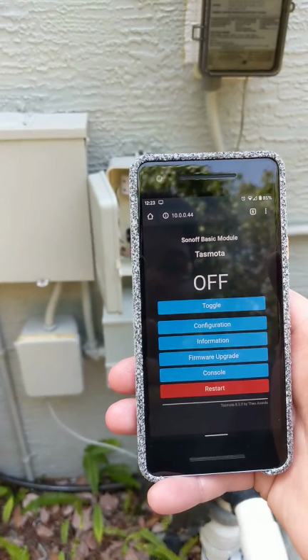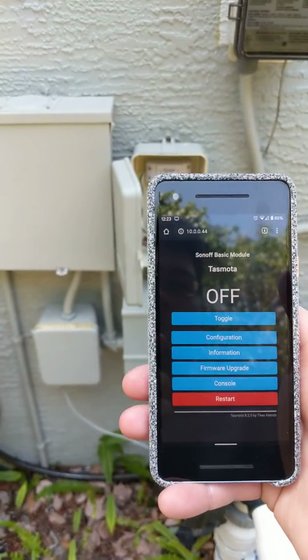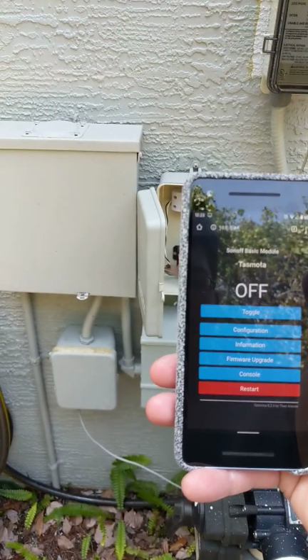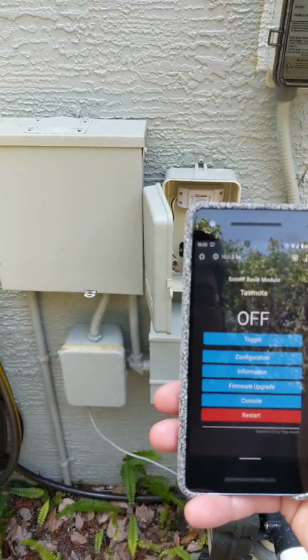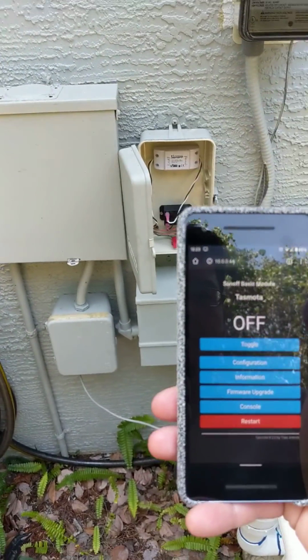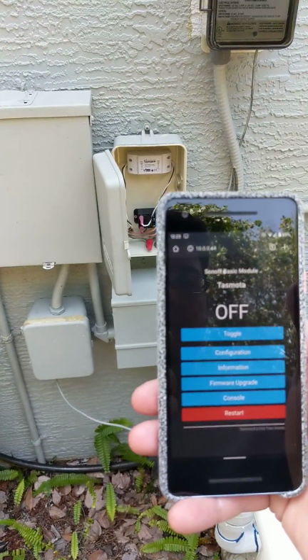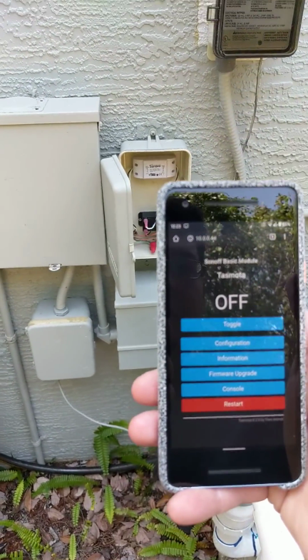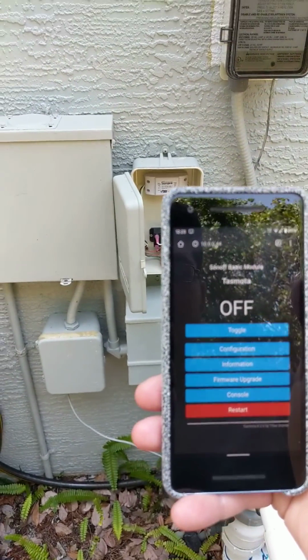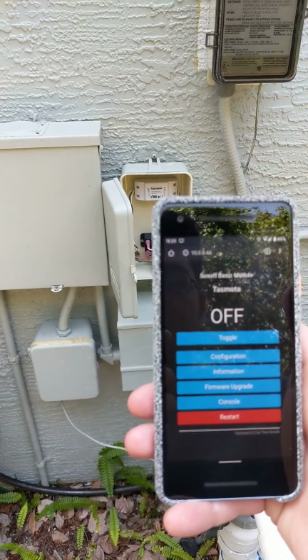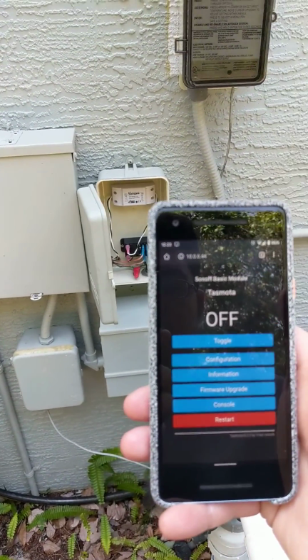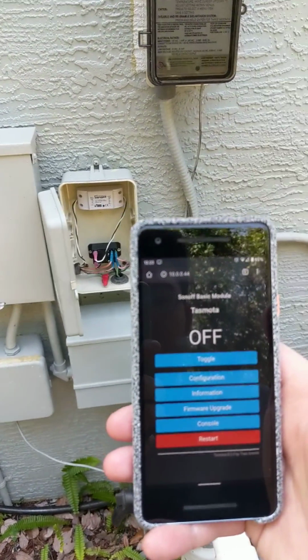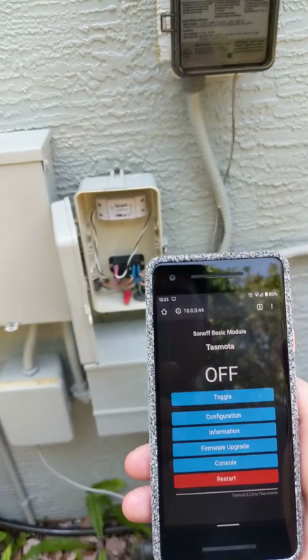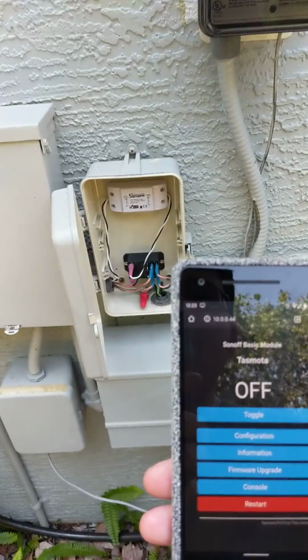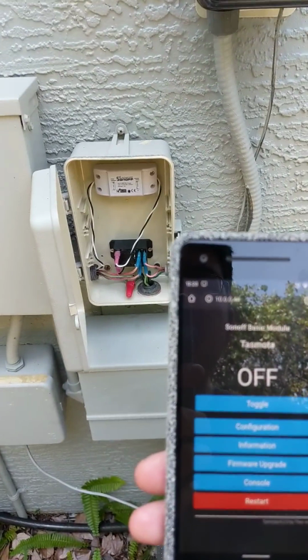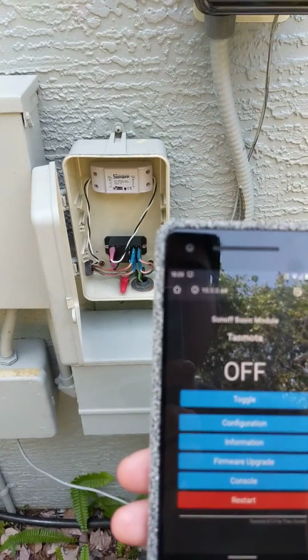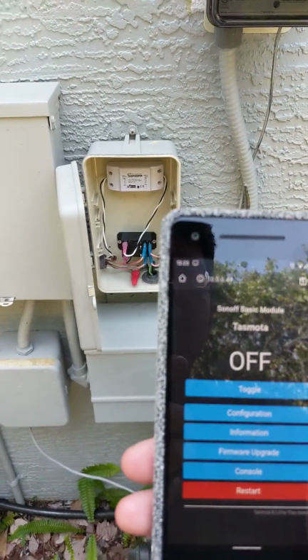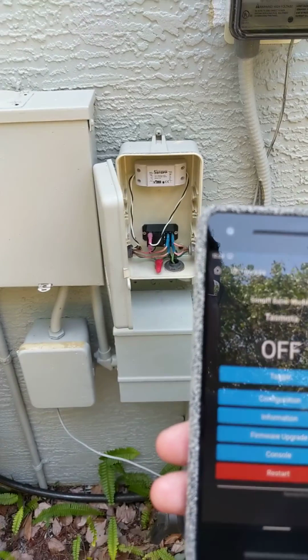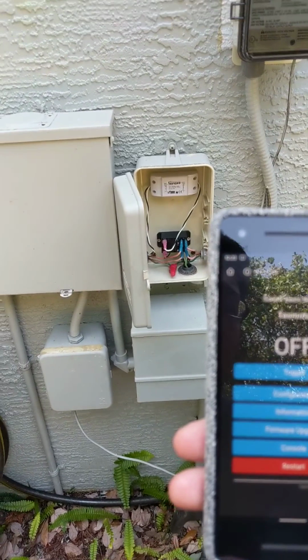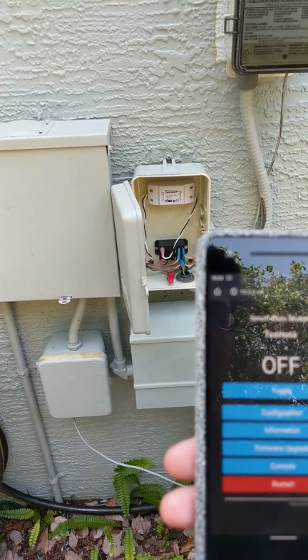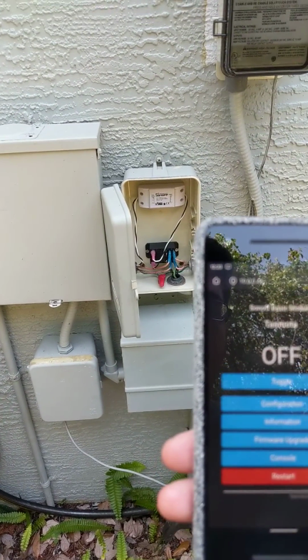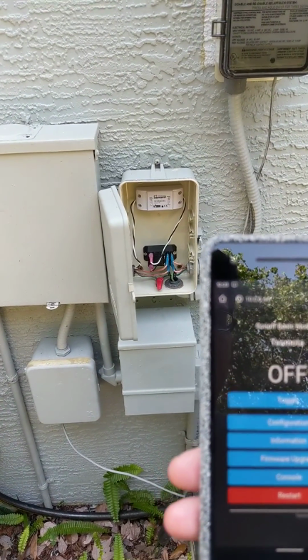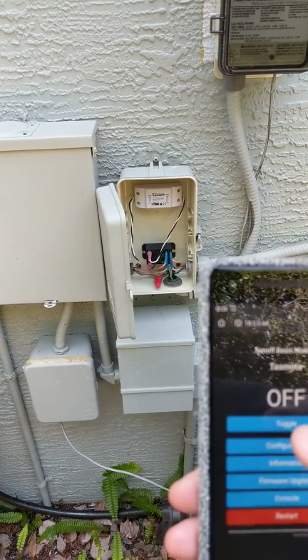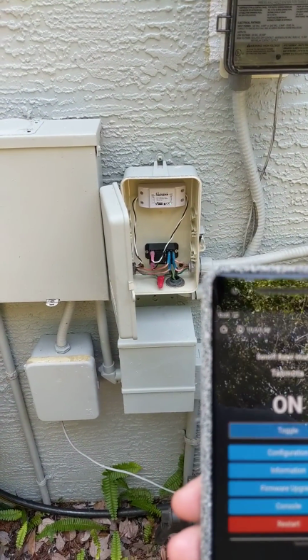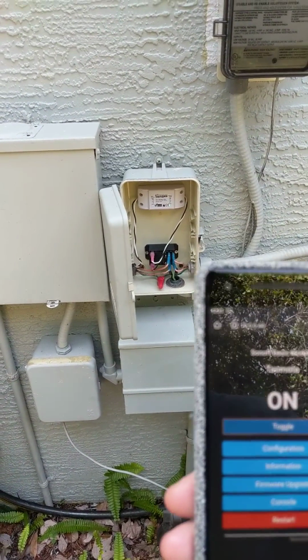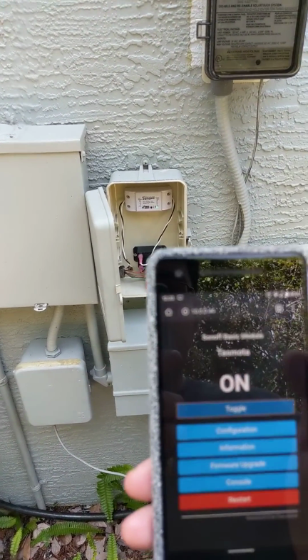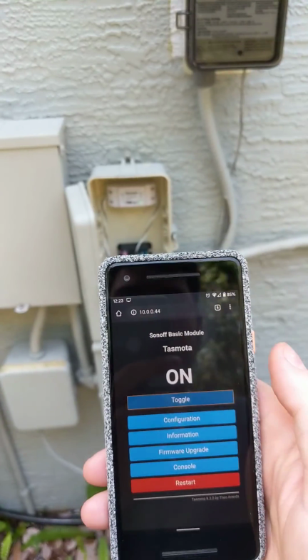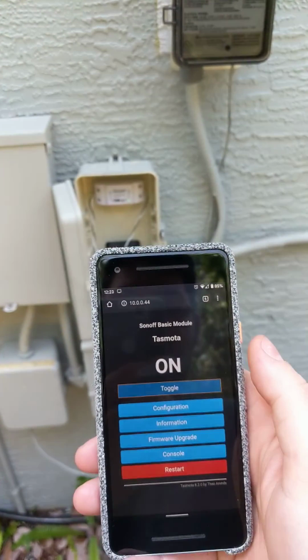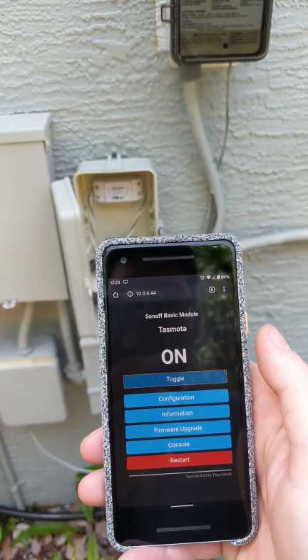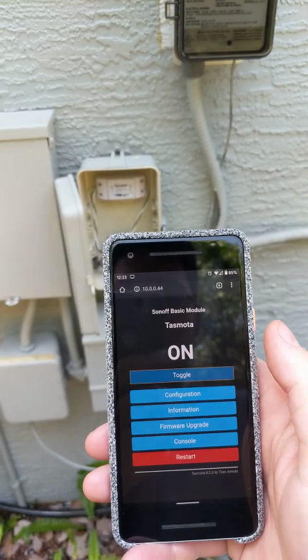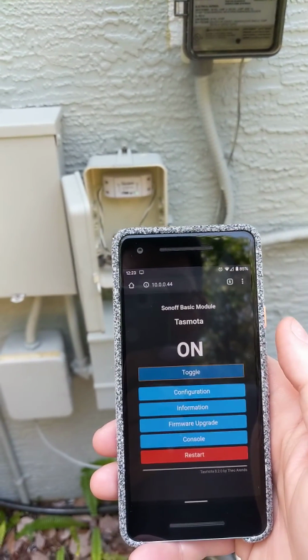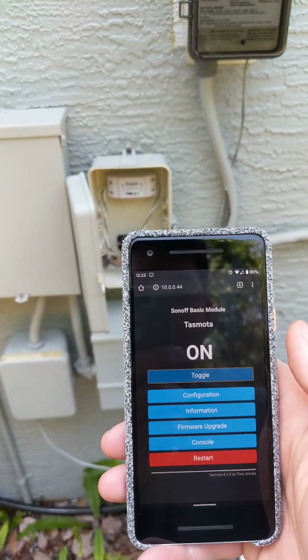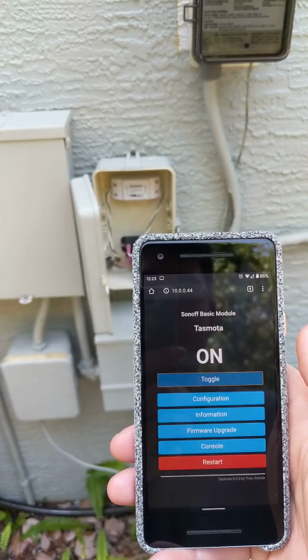You can use your home assistant like Google or Alexa to just tell it to turn on the pool pump or turn it off. Pretty cool.